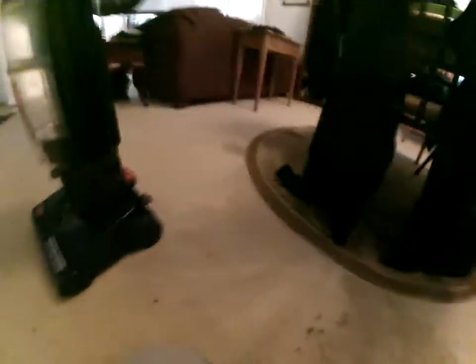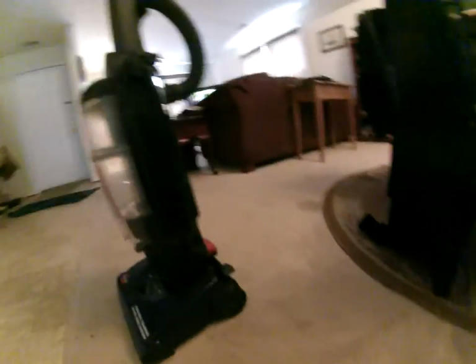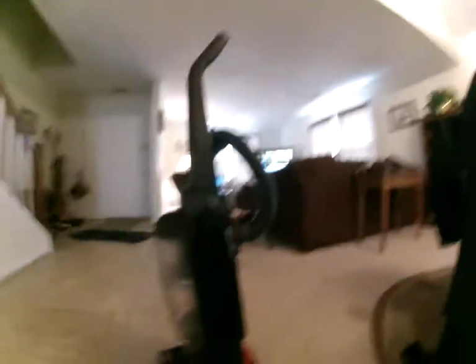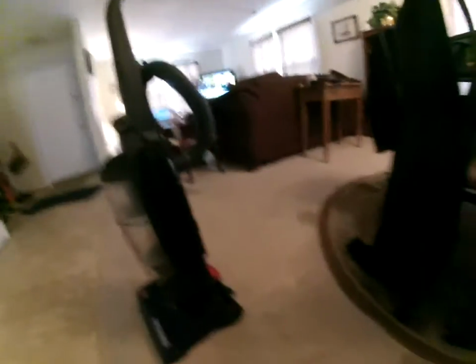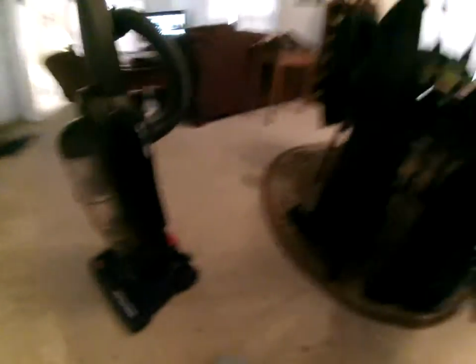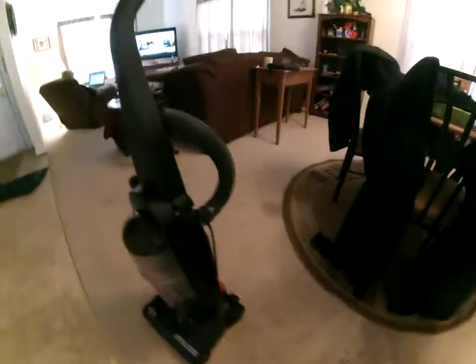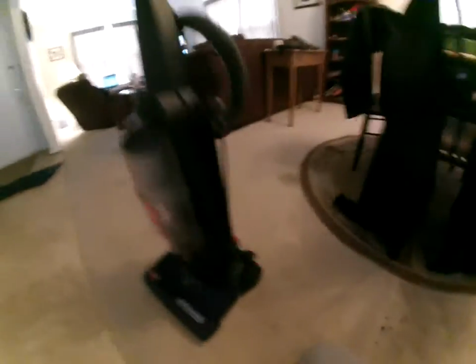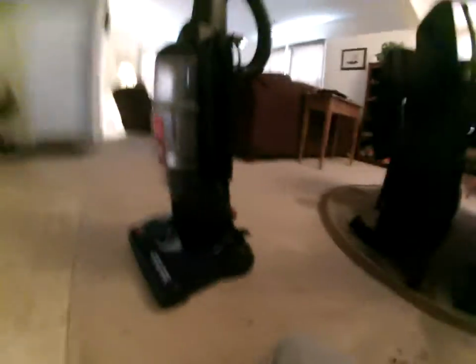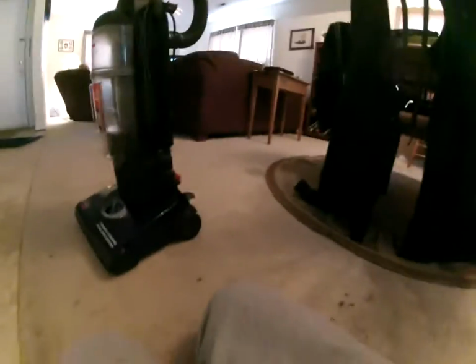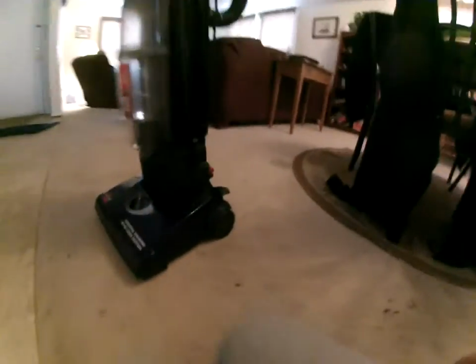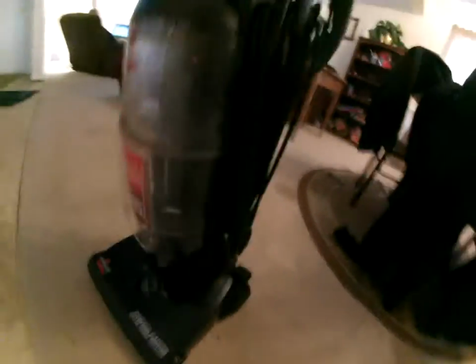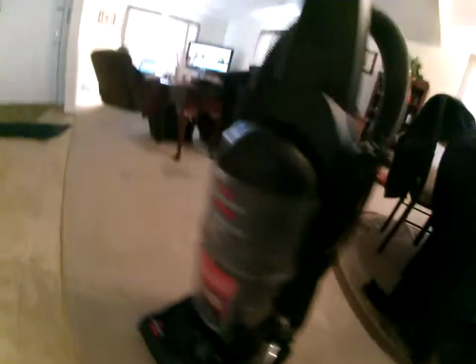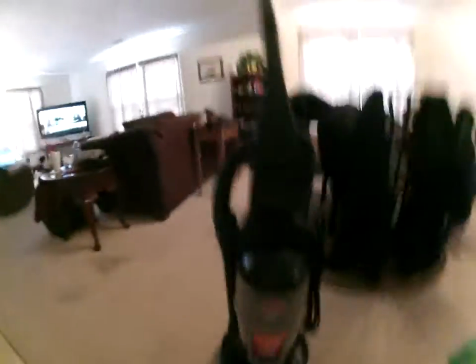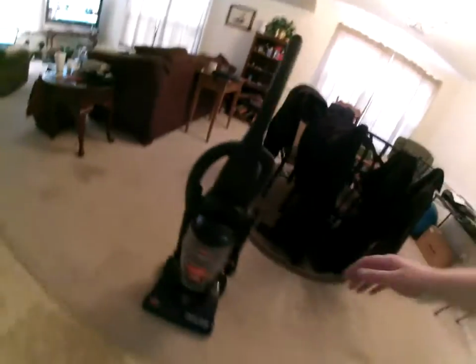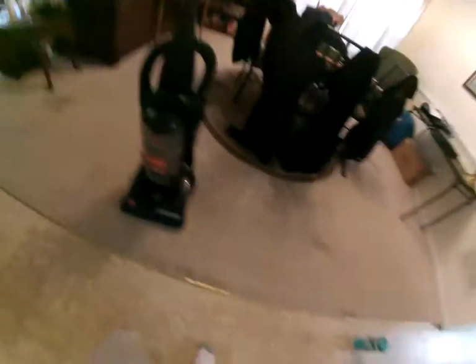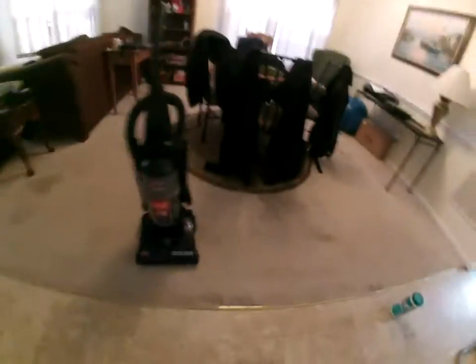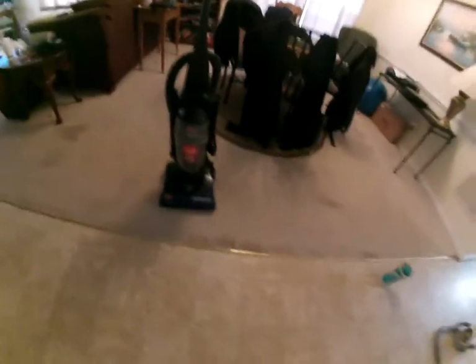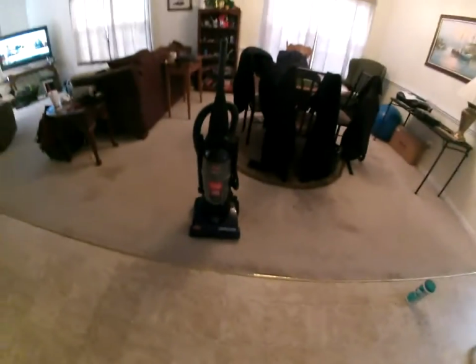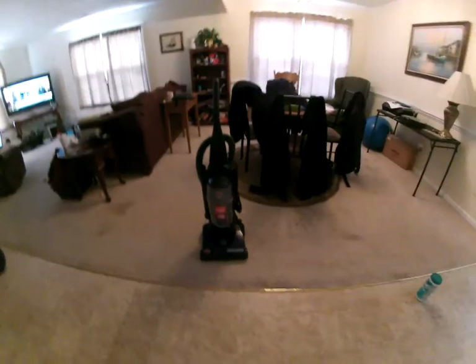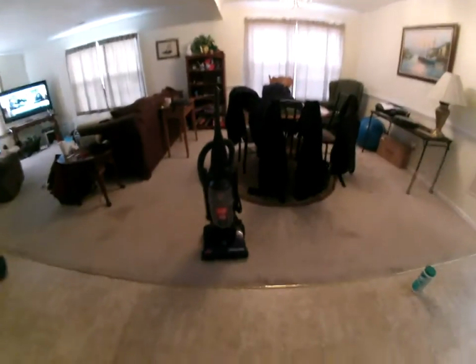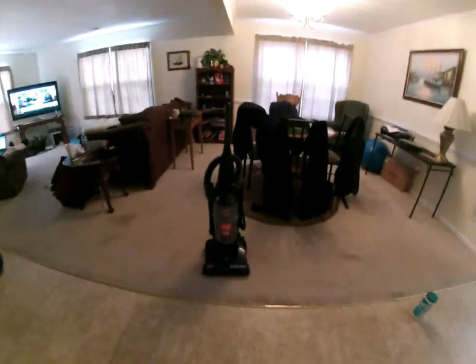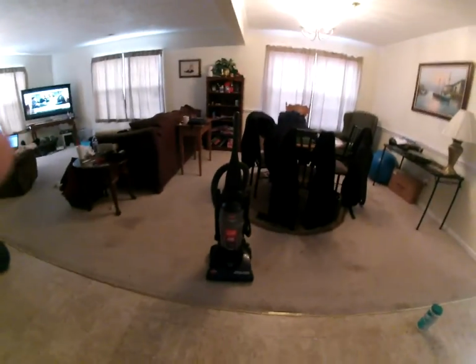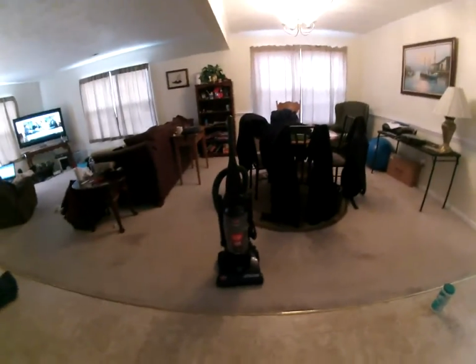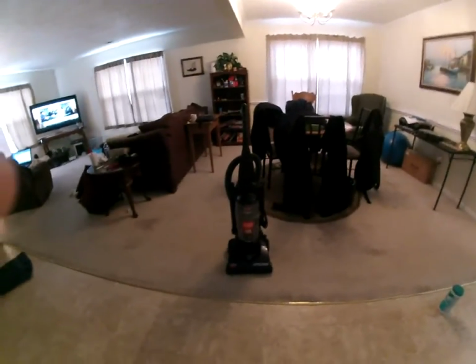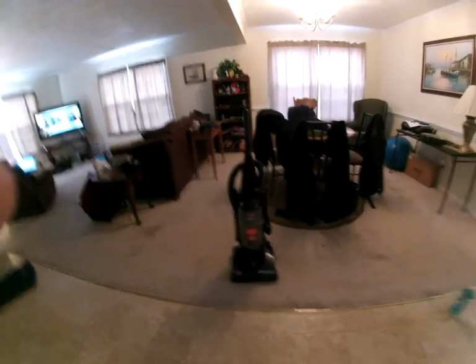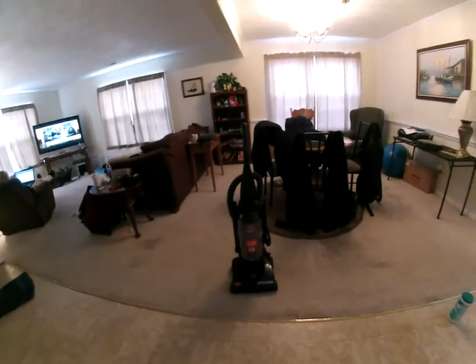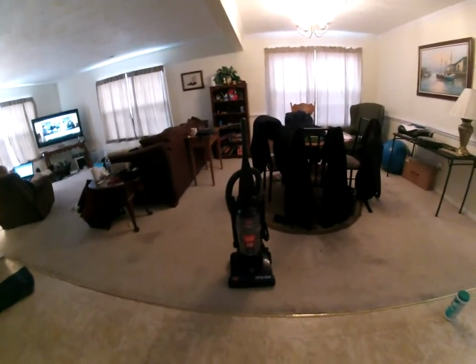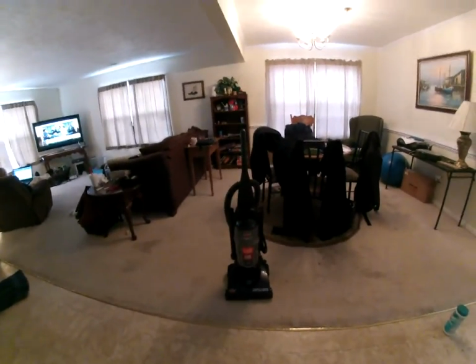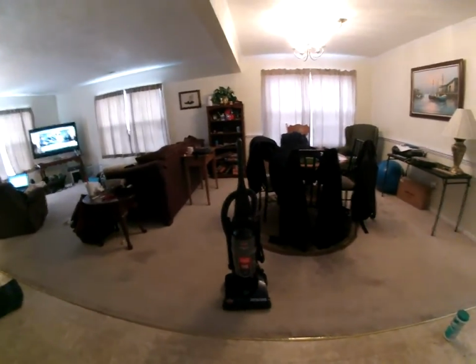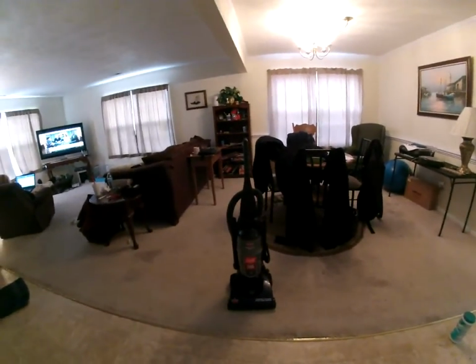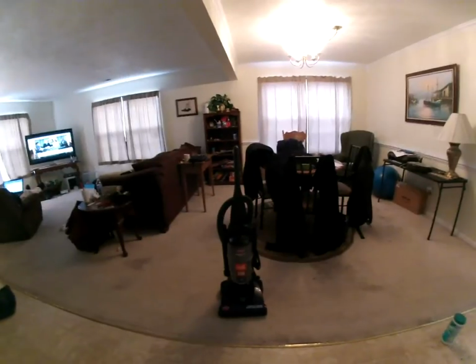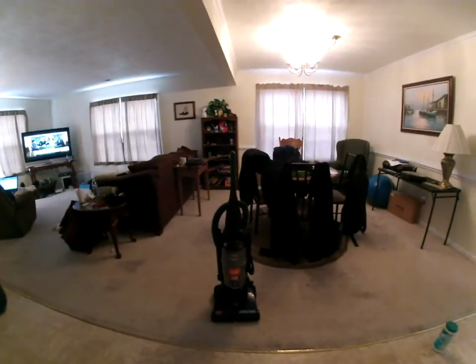So I fixed it for free for him because it was very easy for me to do, and I enjoy fixing vacuum cleaners. Thank you for watching — sorry for the delay on videos, I've been kind of busy lately. Thank you for watching and I'll see you next time.